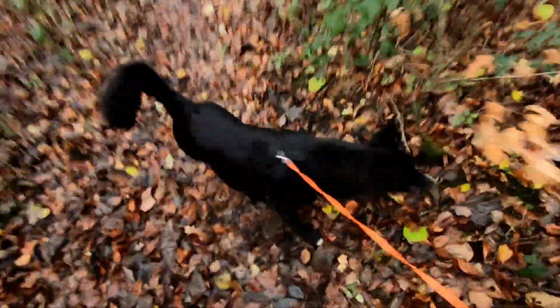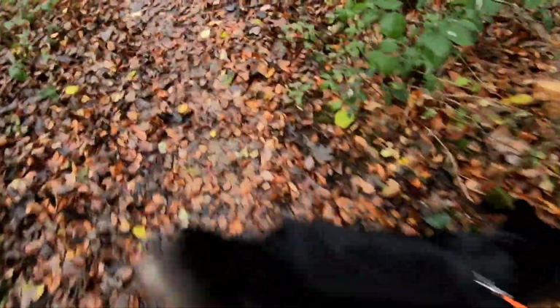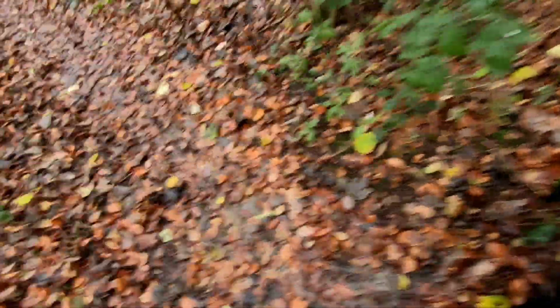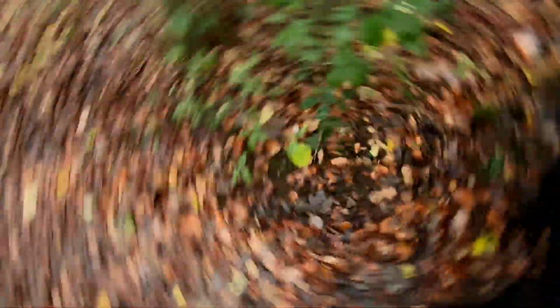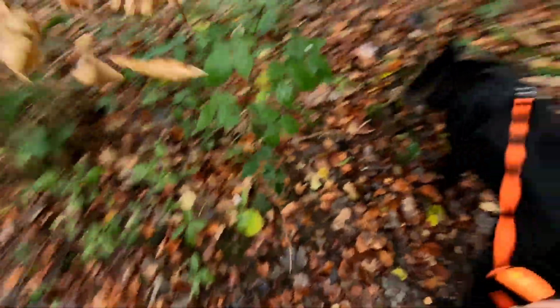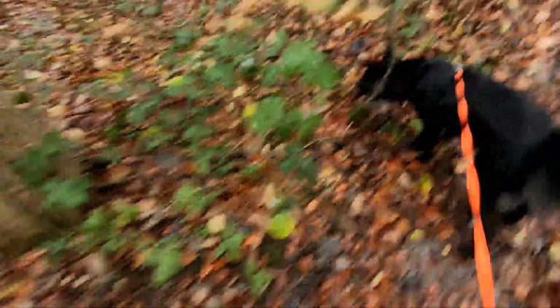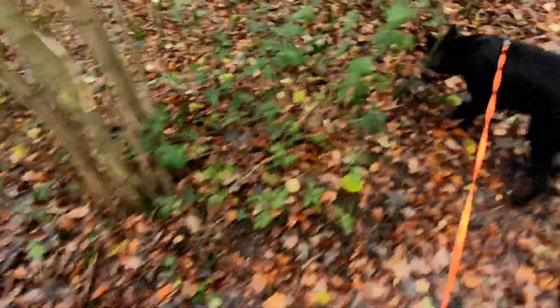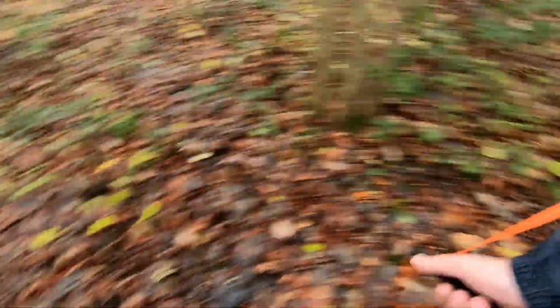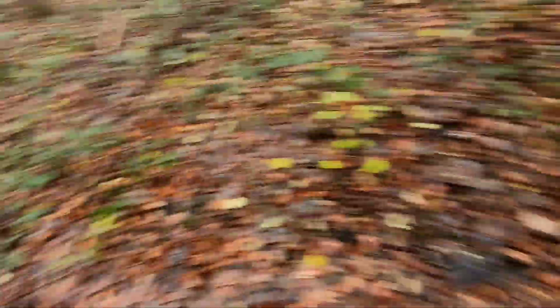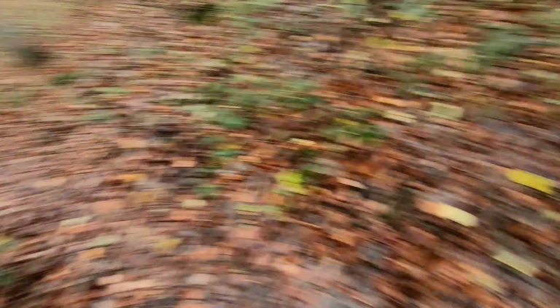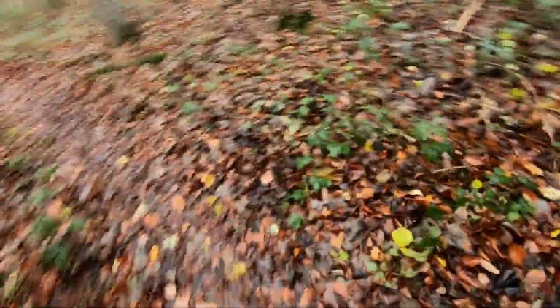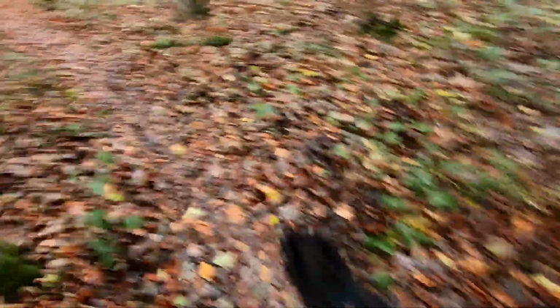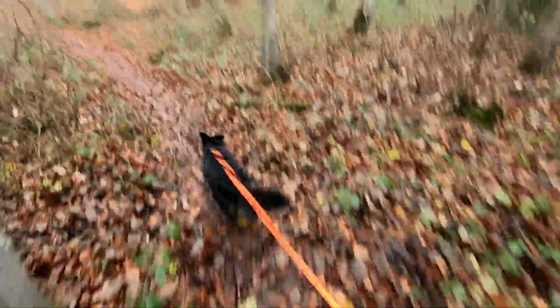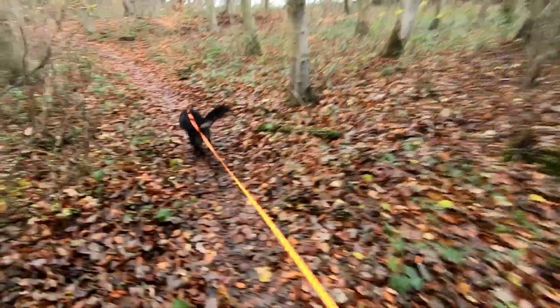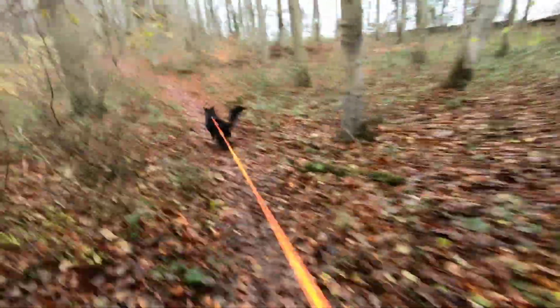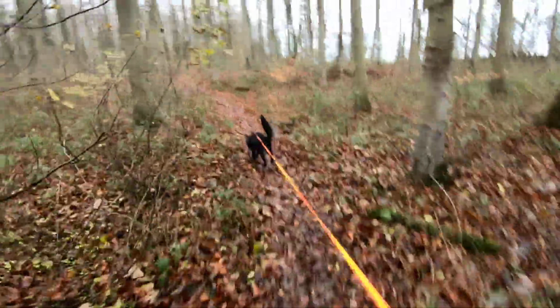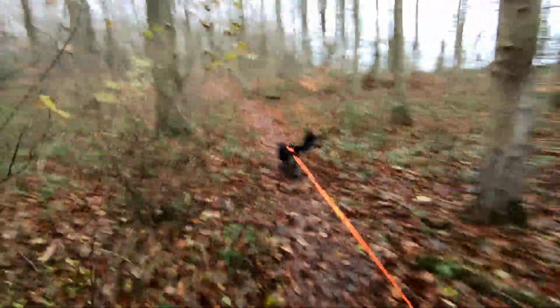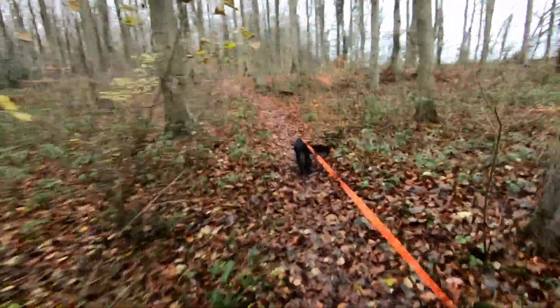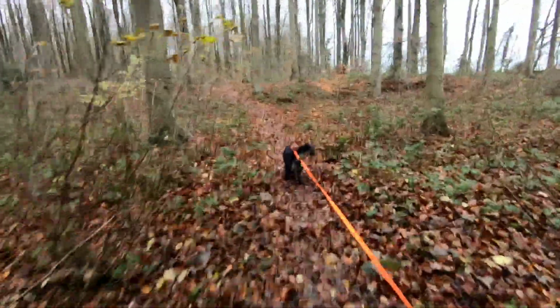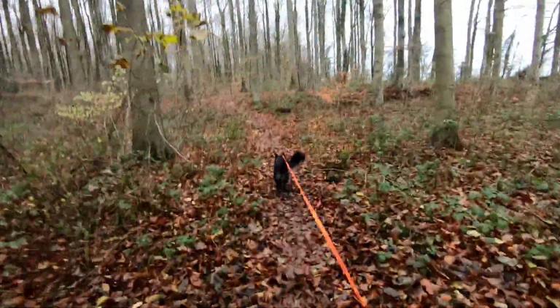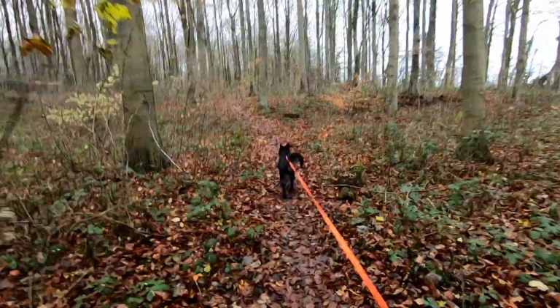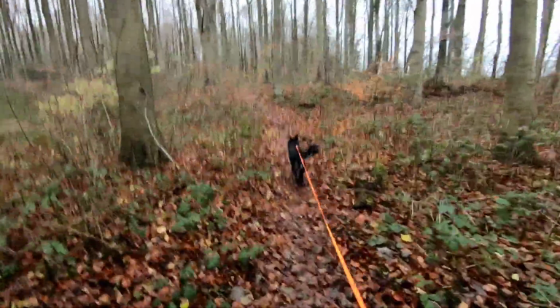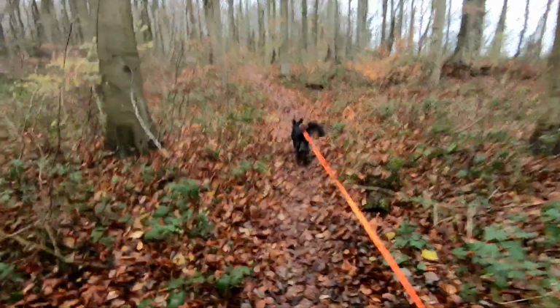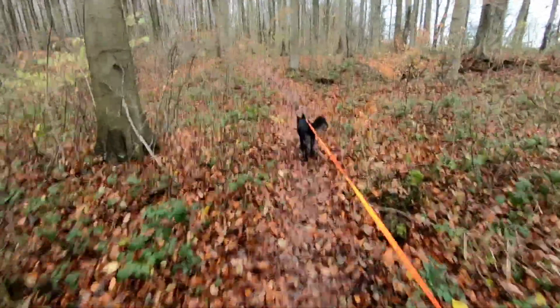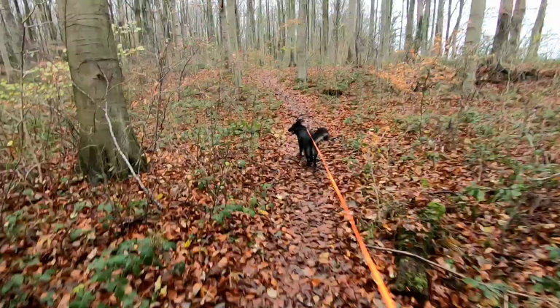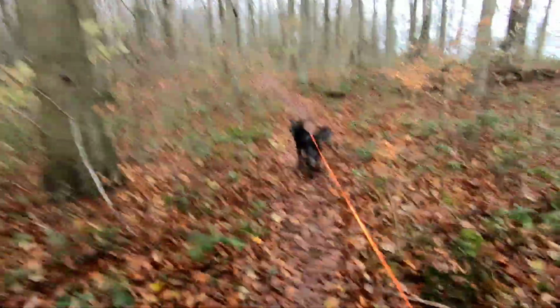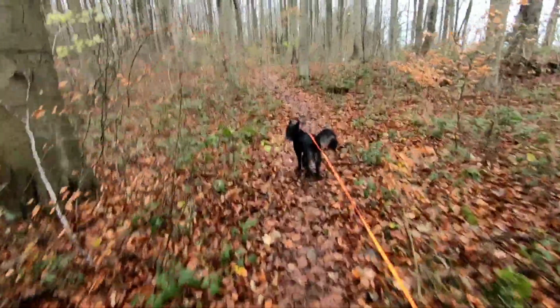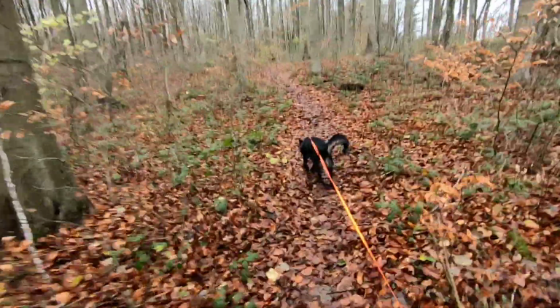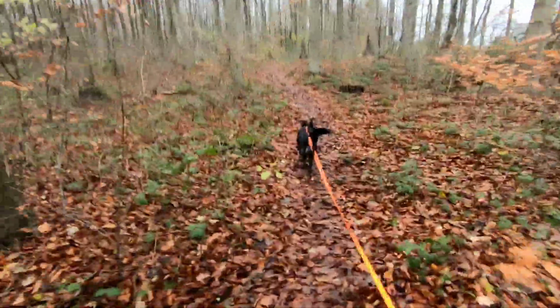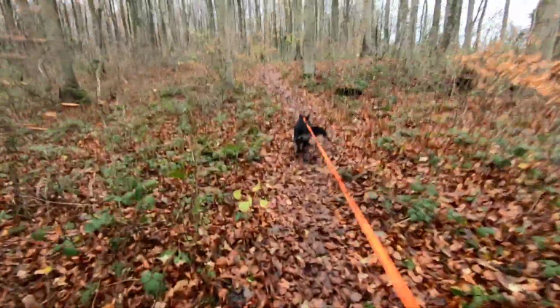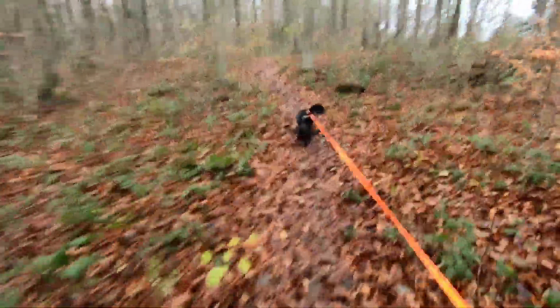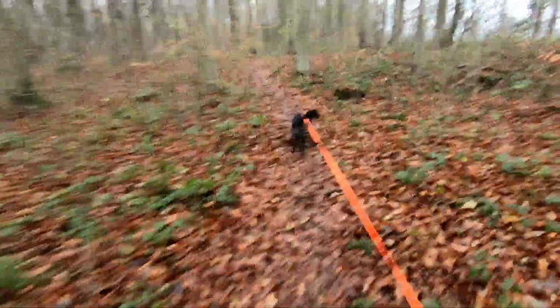You won't believe how much money we've spent on trainers — and that is dog trainers, not running trainers. Although he is chewing through my running trainers as well. So I've also spent money on running trainers, as well as dog trainers.